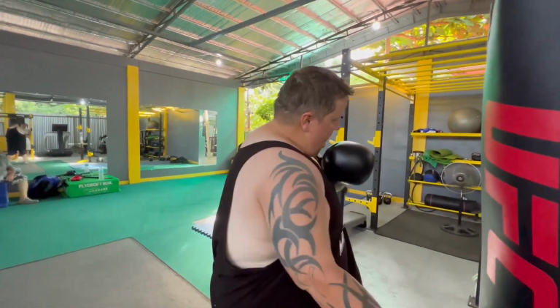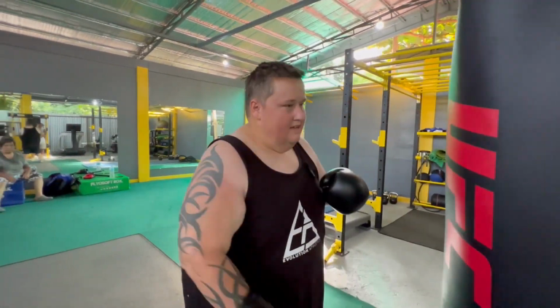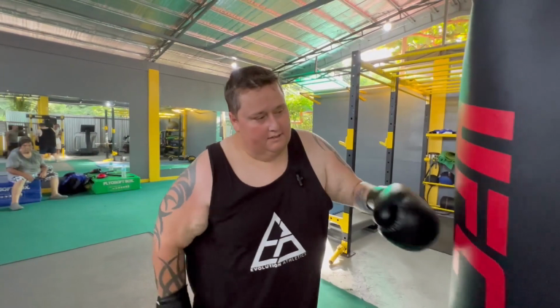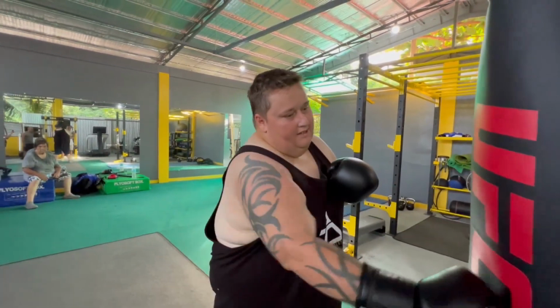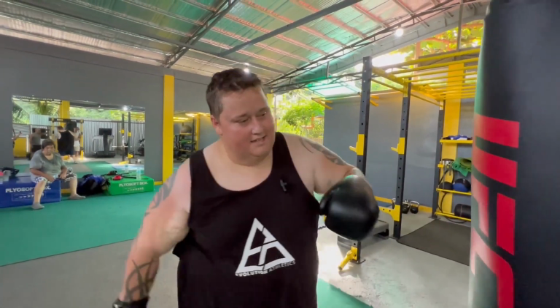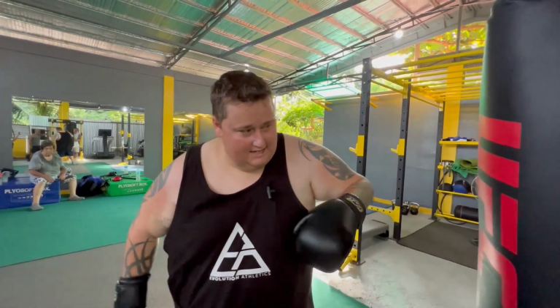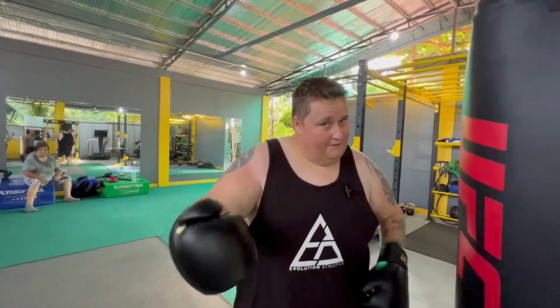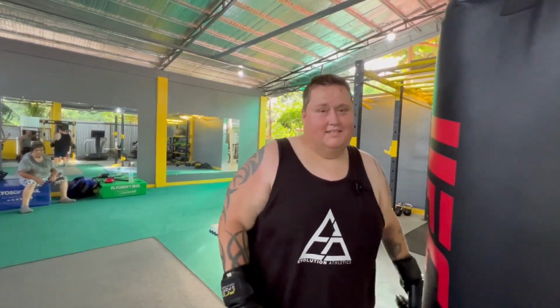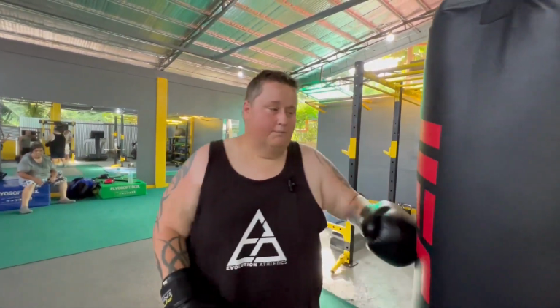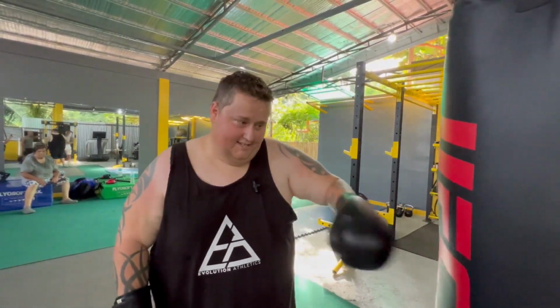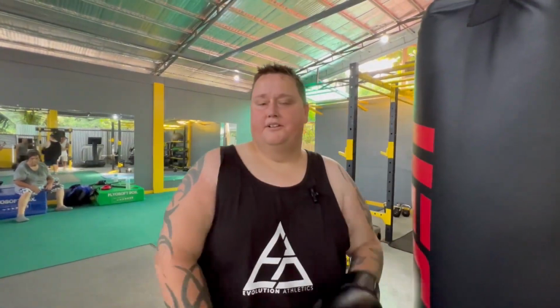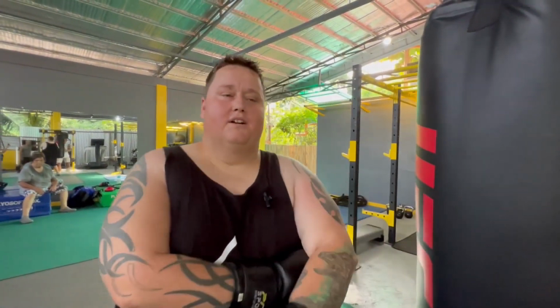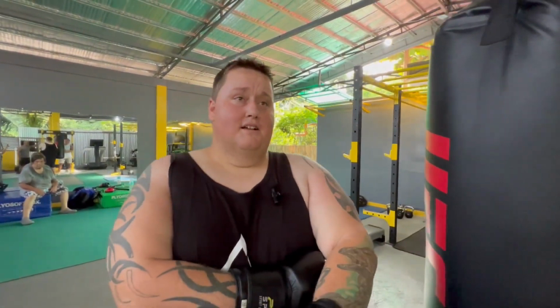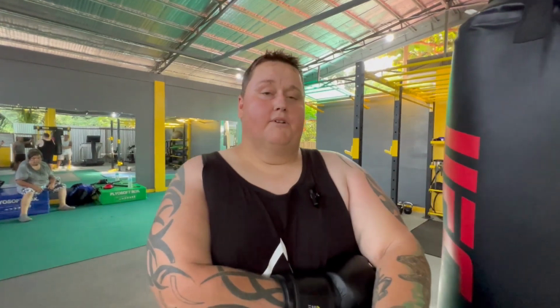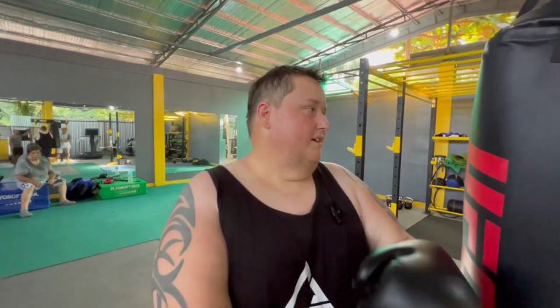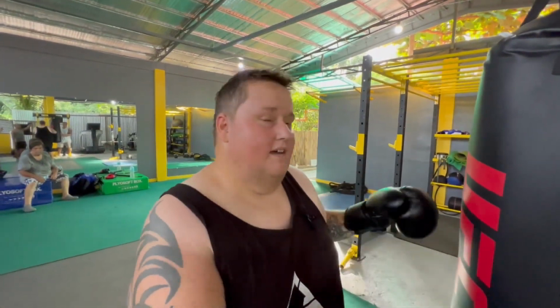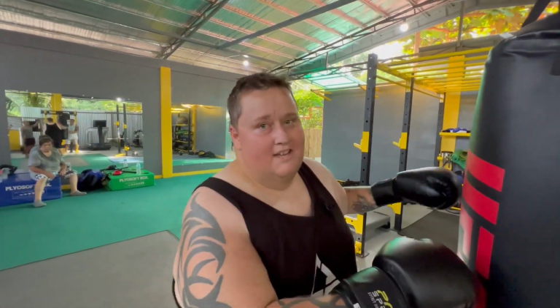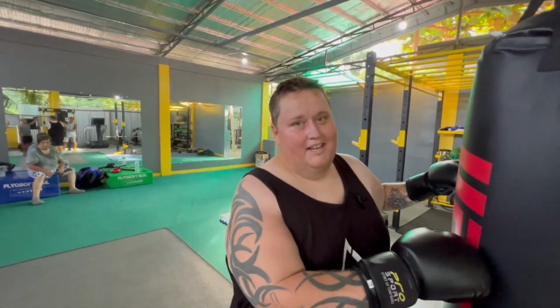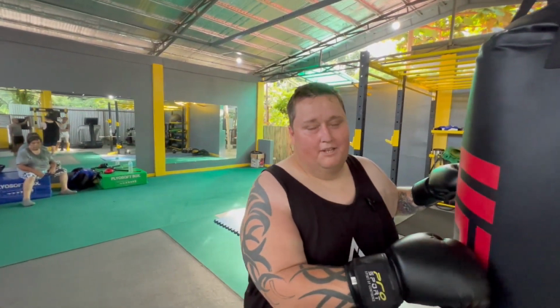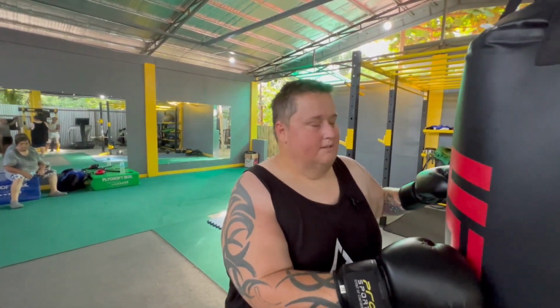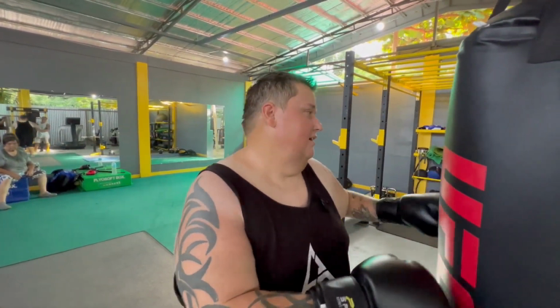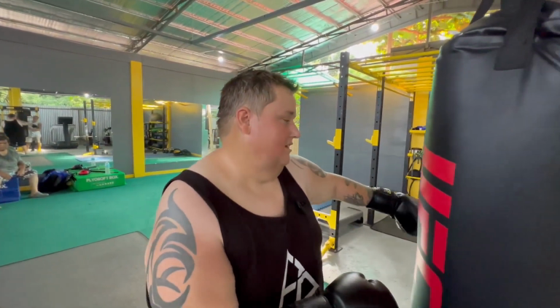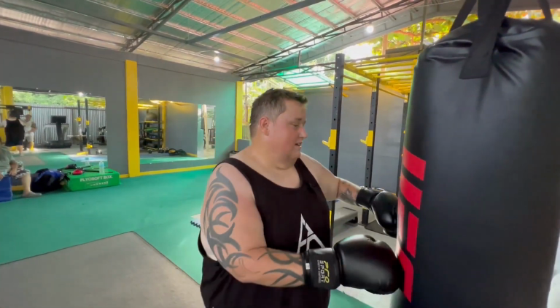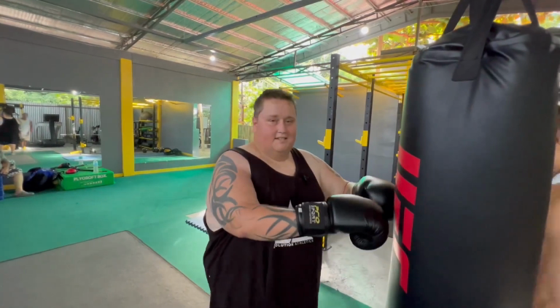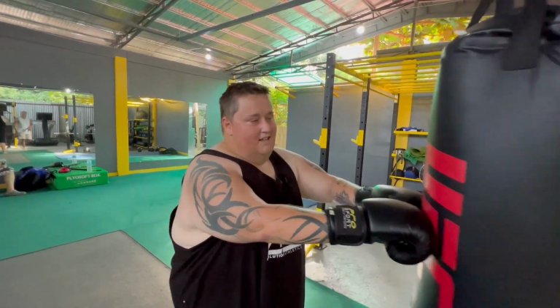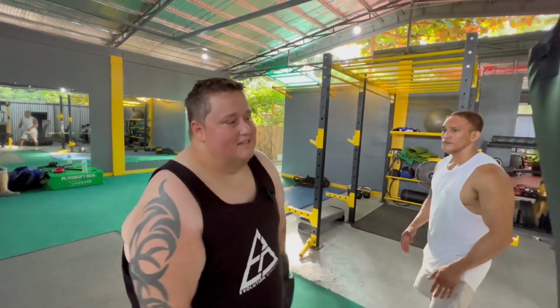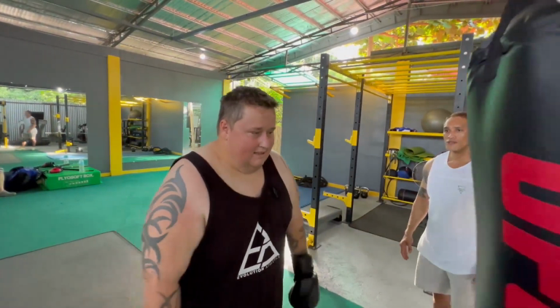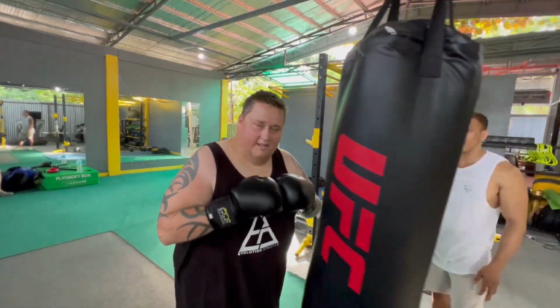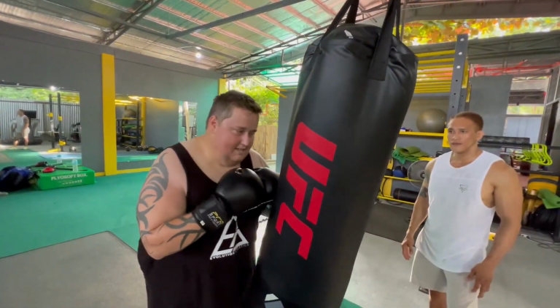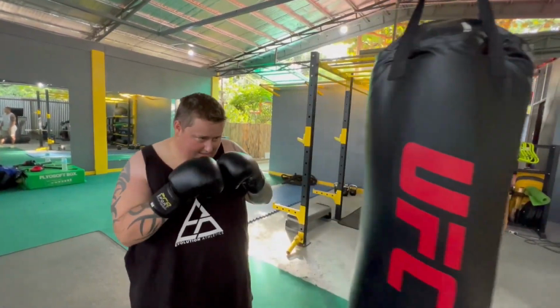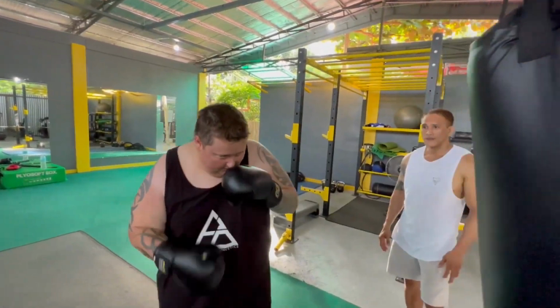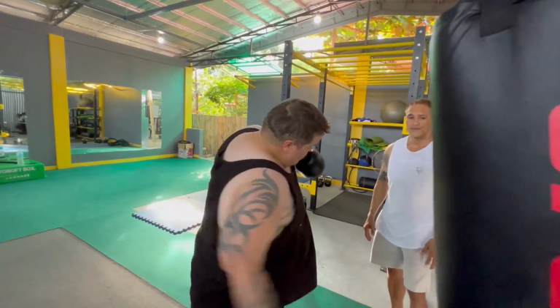Don't hit a lot — get ready for the next one-minute round. That's what you're gonna do for 20 rounds. If you don't have somebody holding the bag, watch out — just let it swing and hit it on the way in.